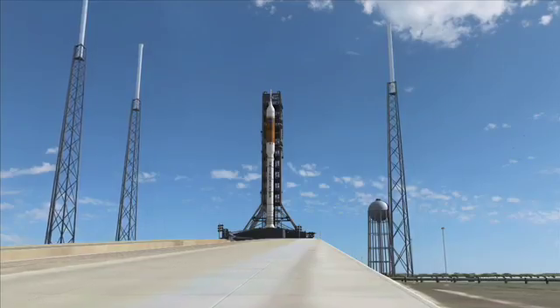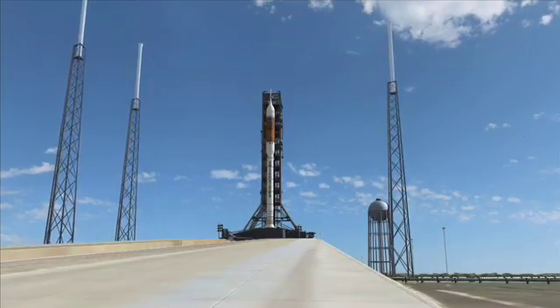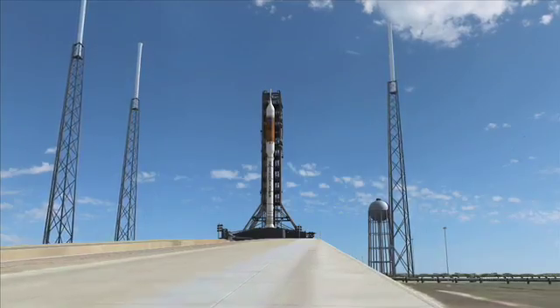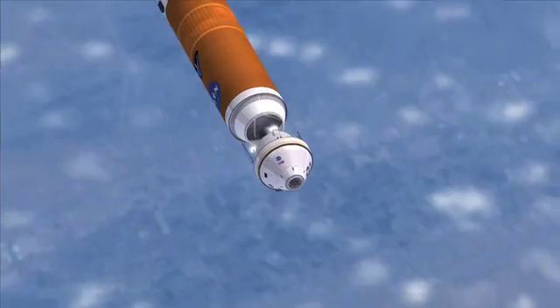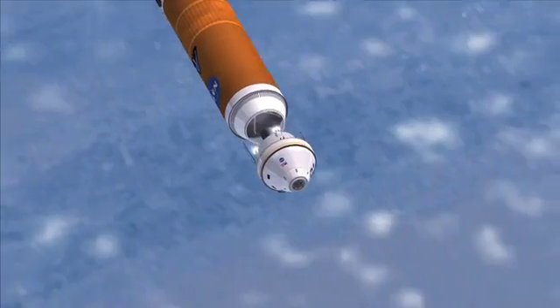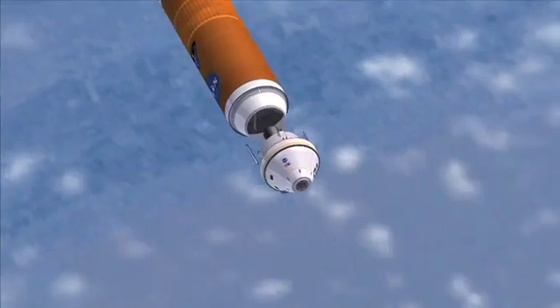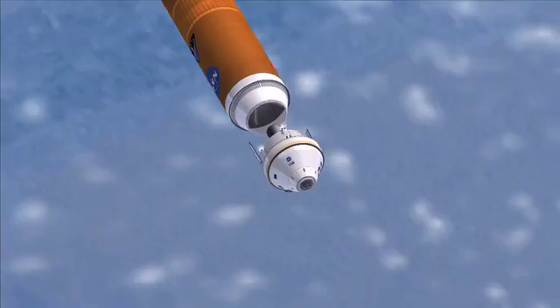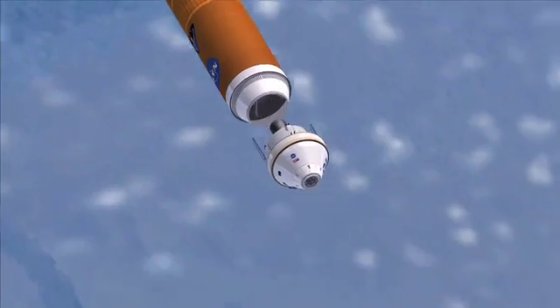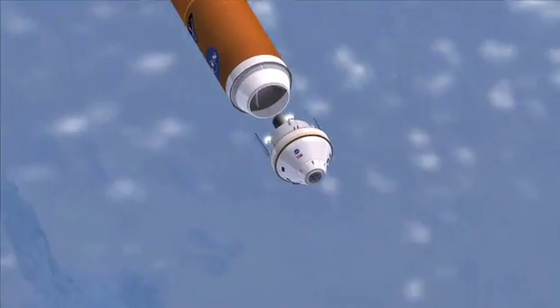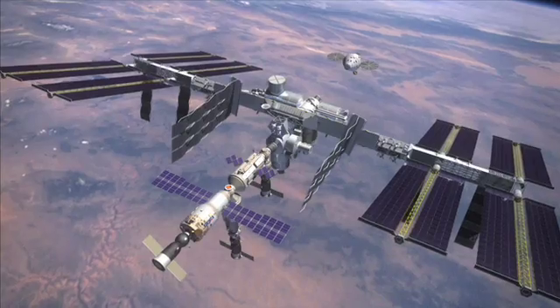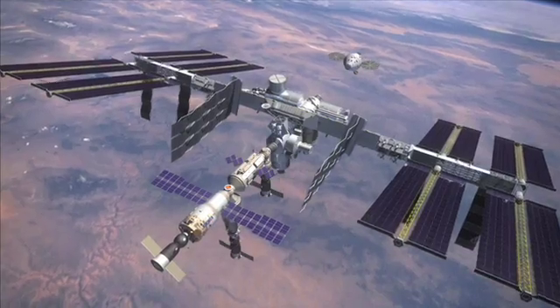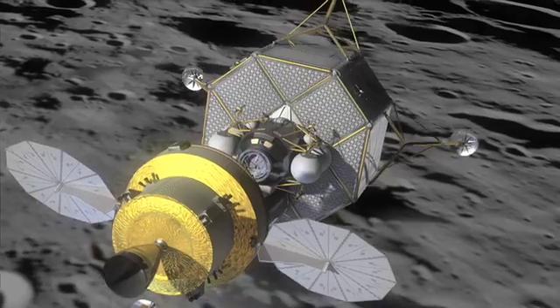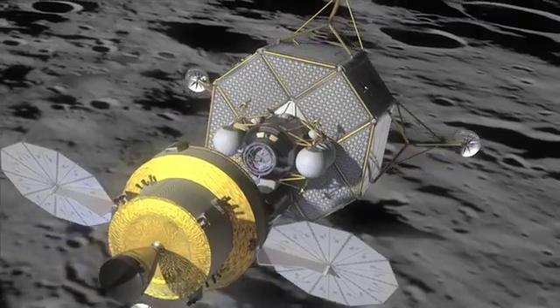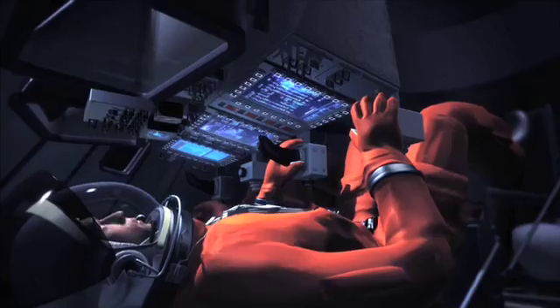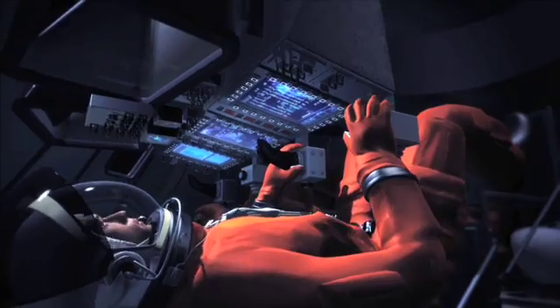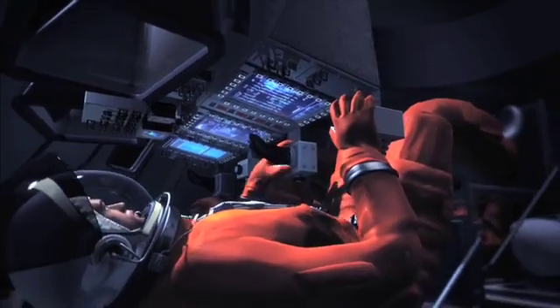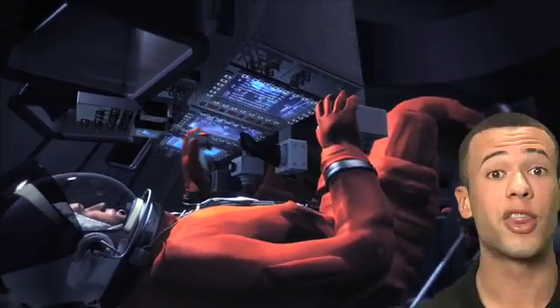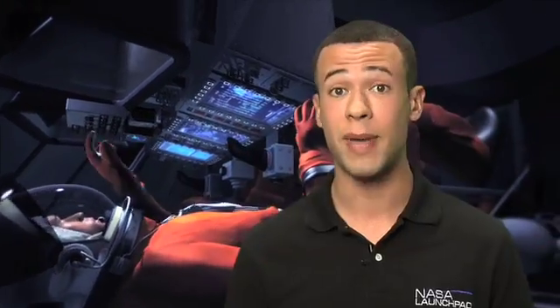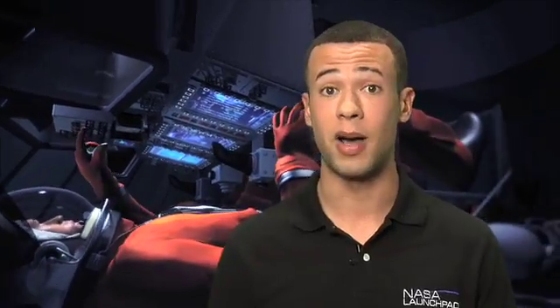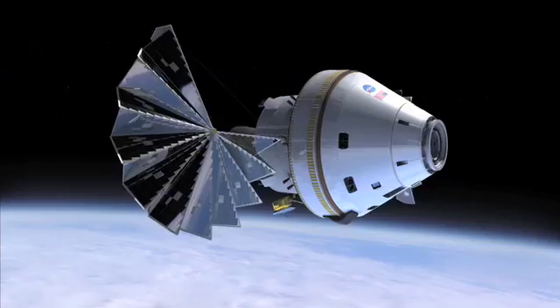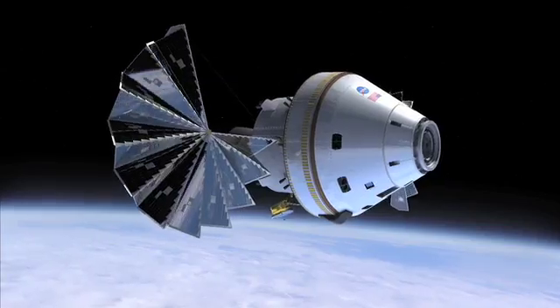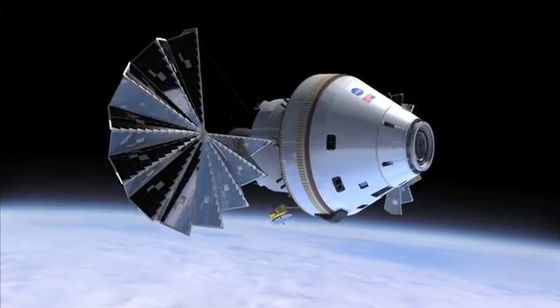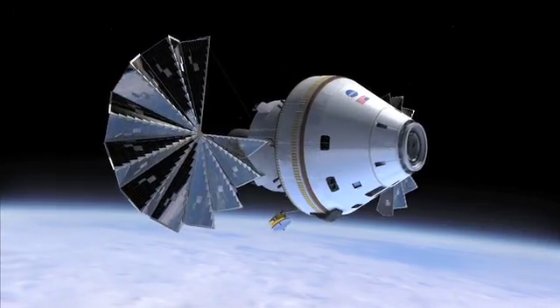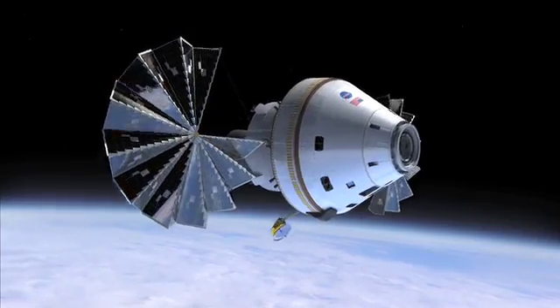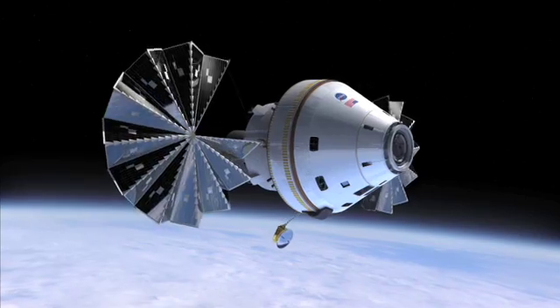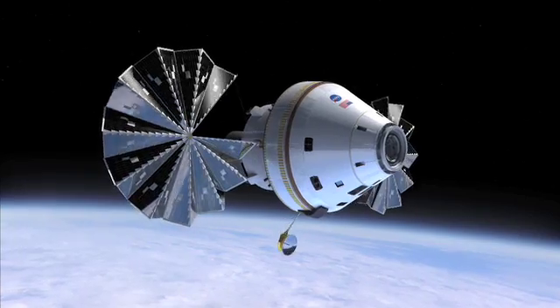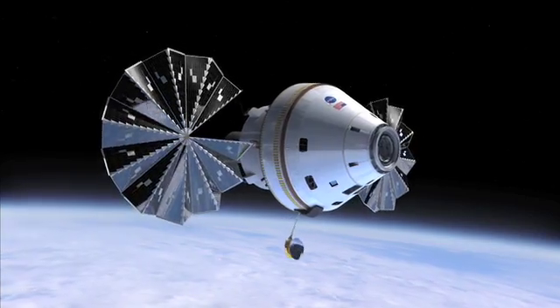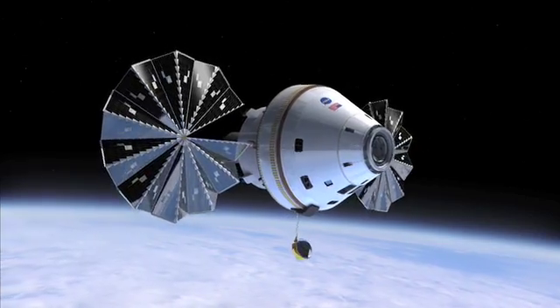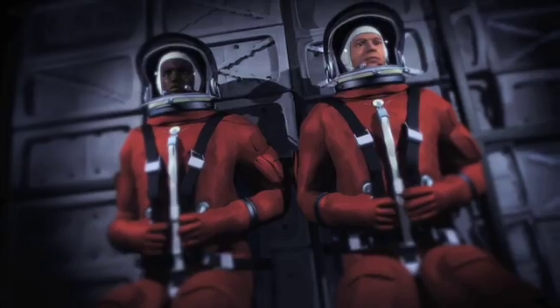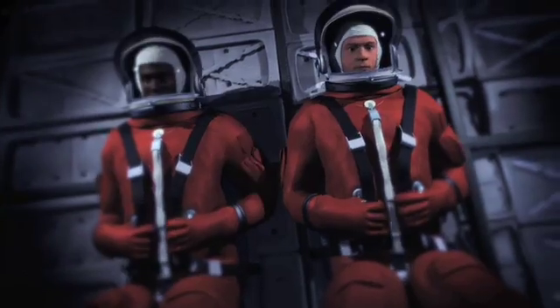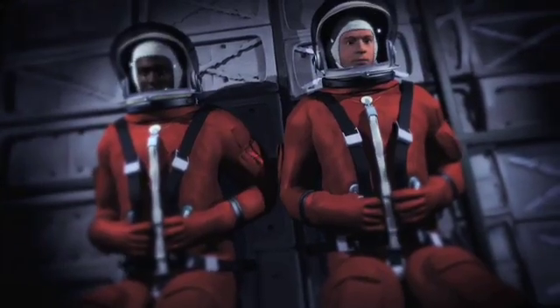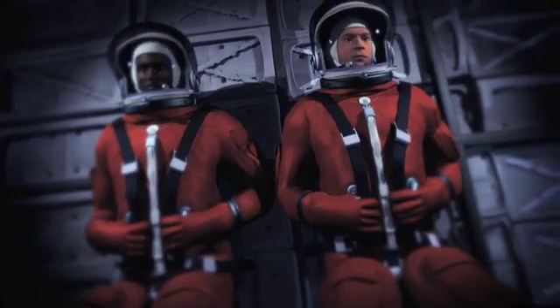Constellation Program — NASA's new plan to take us to the ISS, the Moon, and Mars. Three main parts: the Orion Crew Exploration Vehicle, which obviously carries the crew.